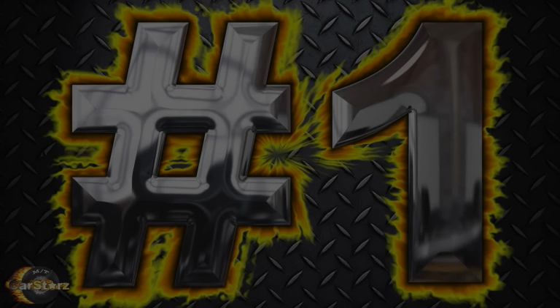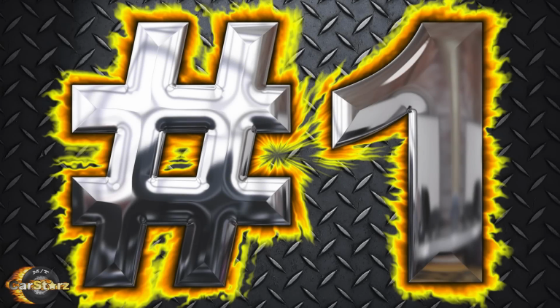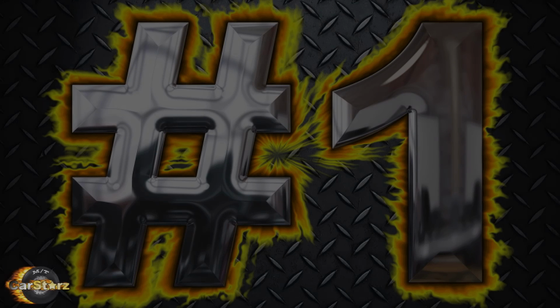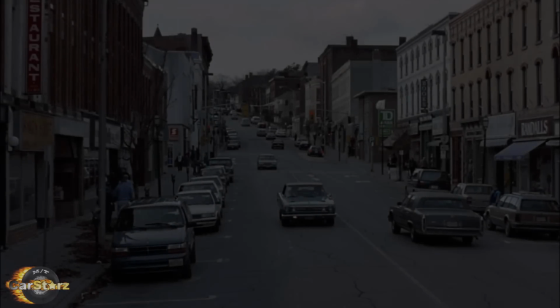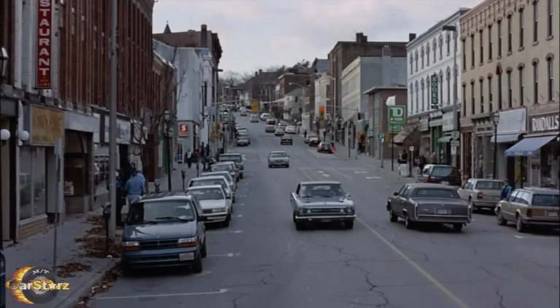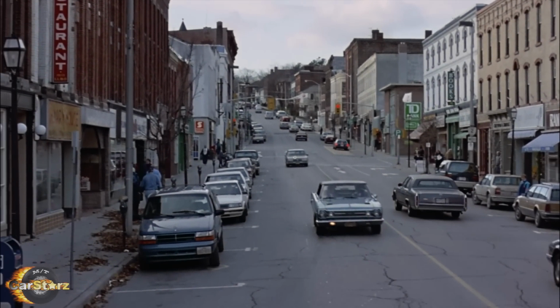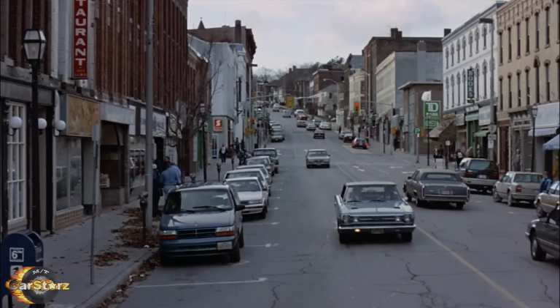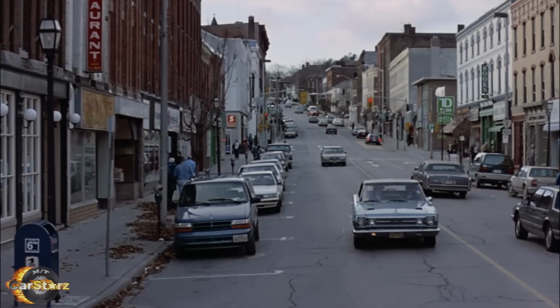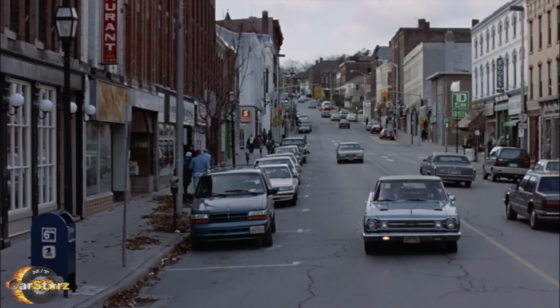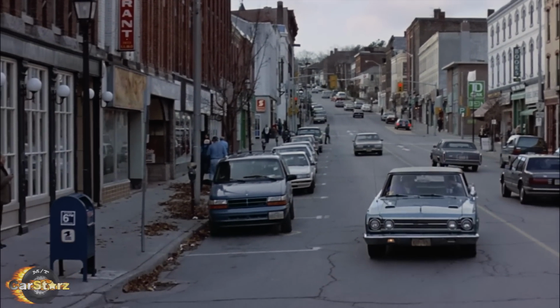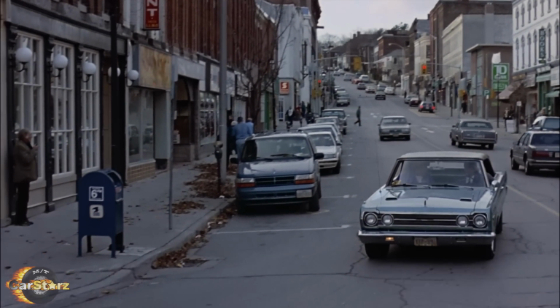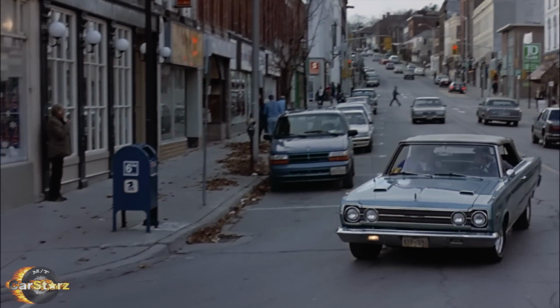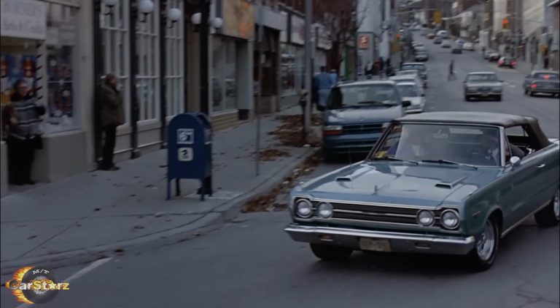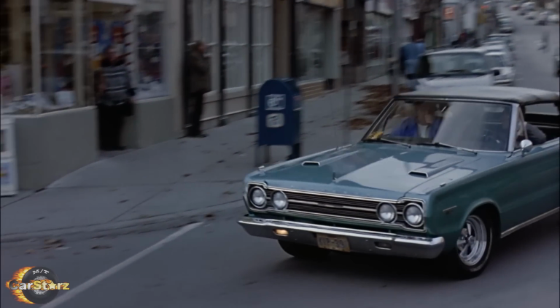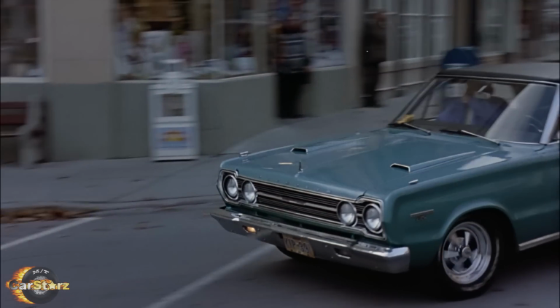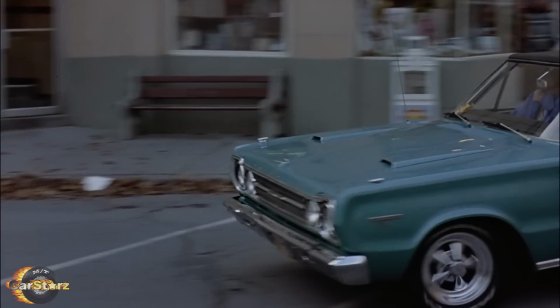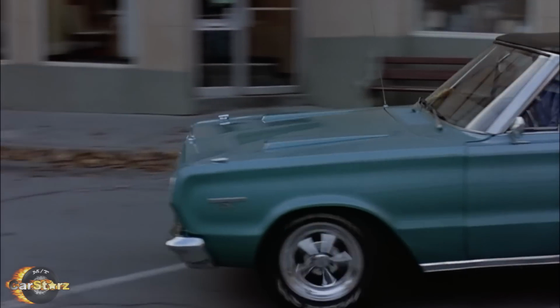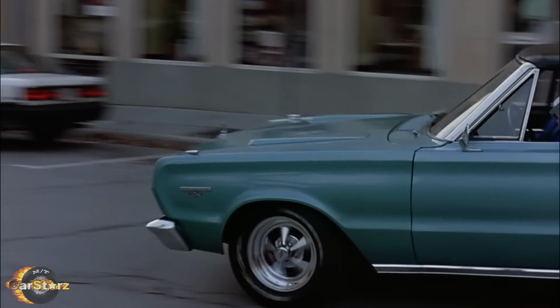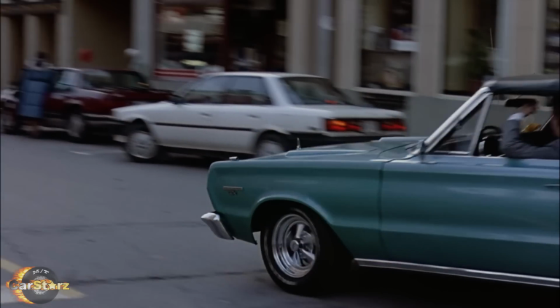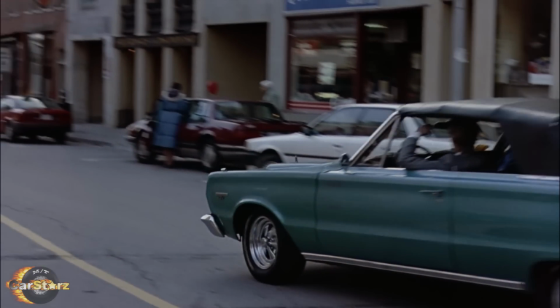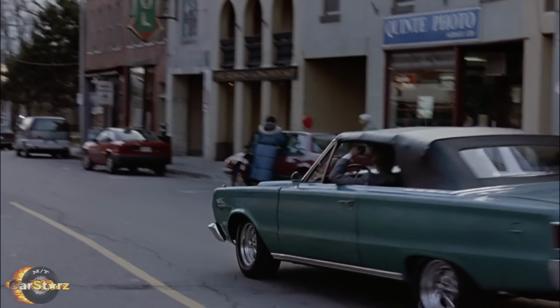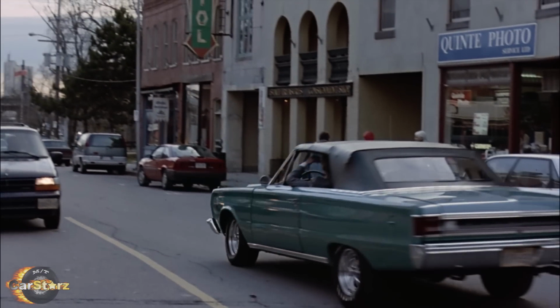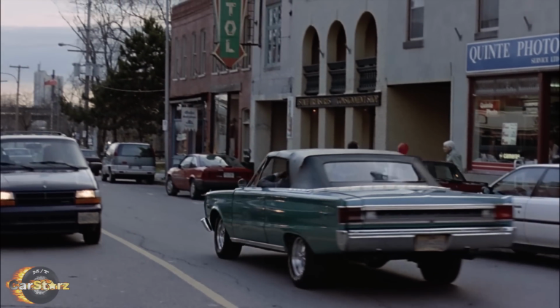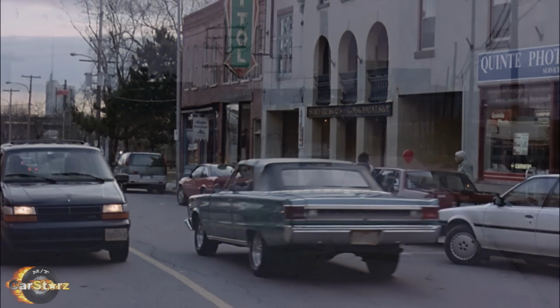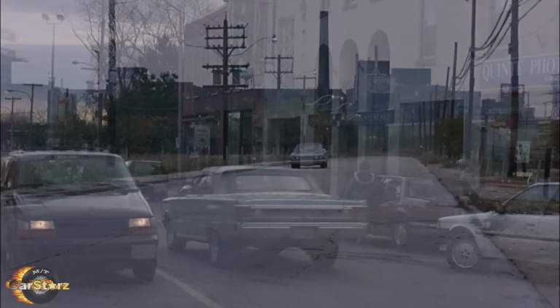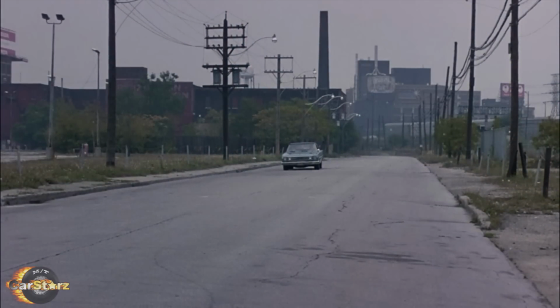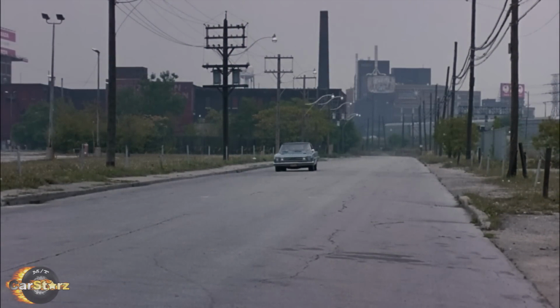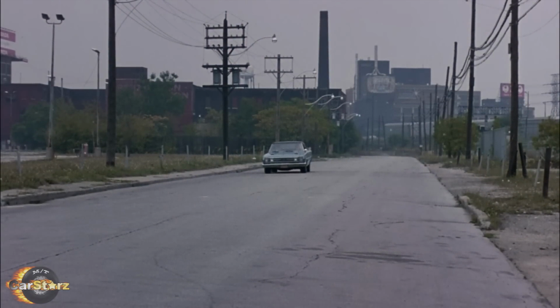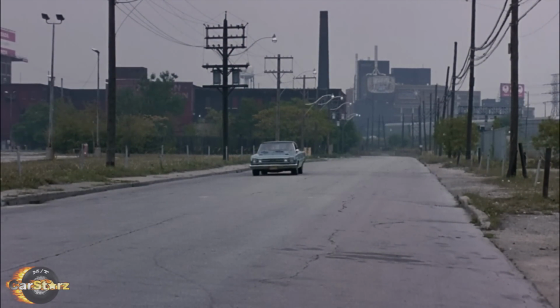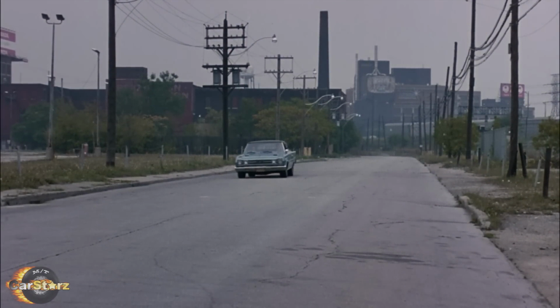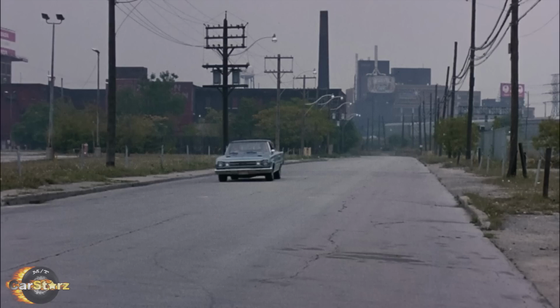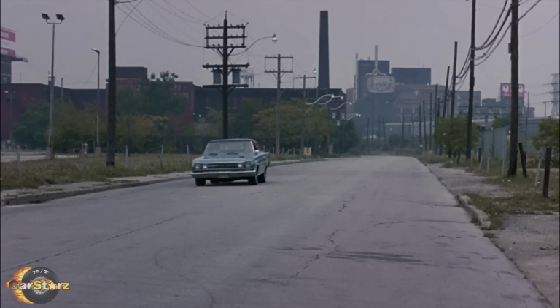Fact number one. There were four 1967 Plymouth Satellites wearing GTX badges used to portray the 67 GTX in the film, so no real GTXs were sacrificed fortunately.